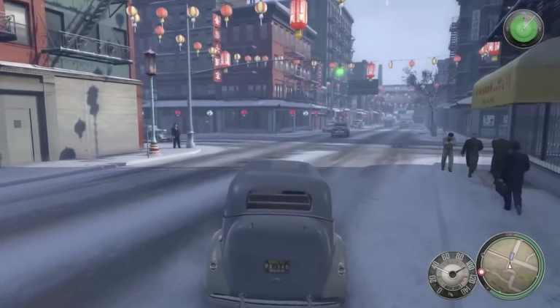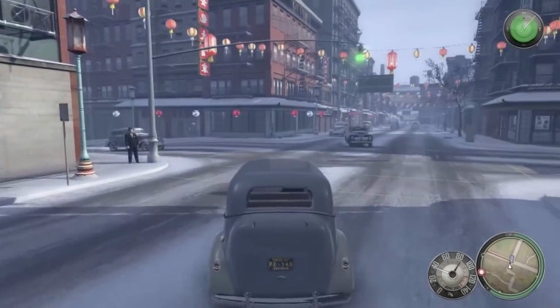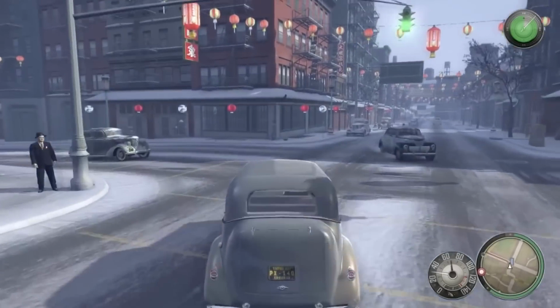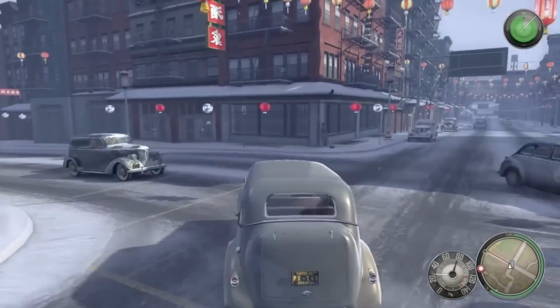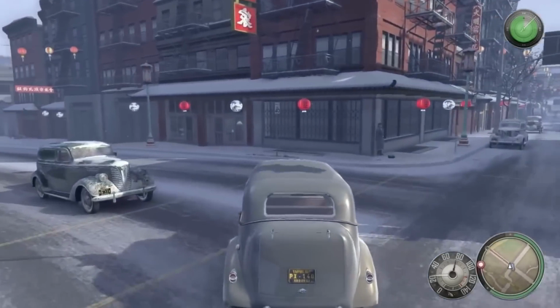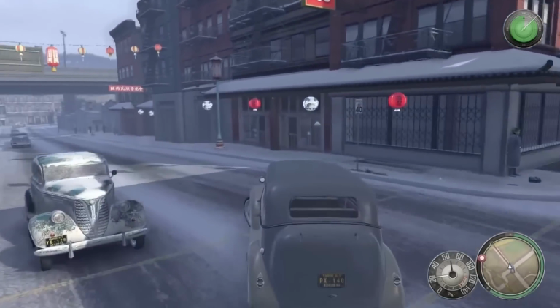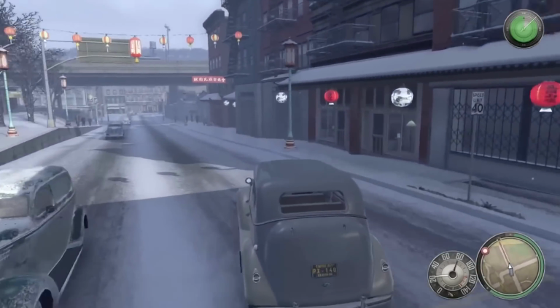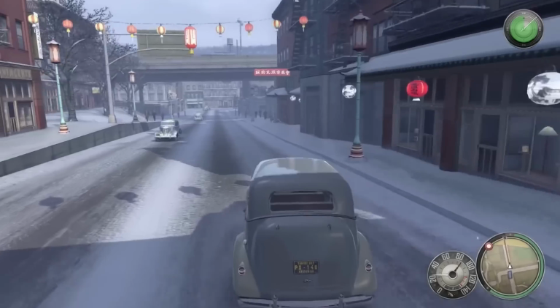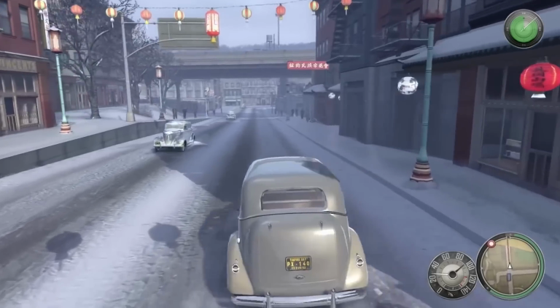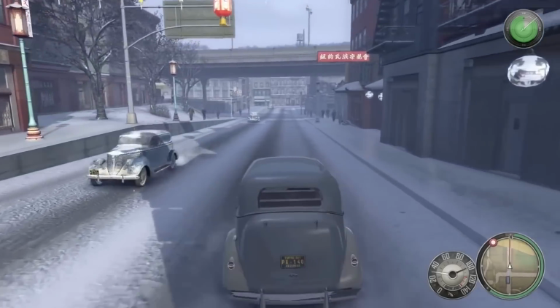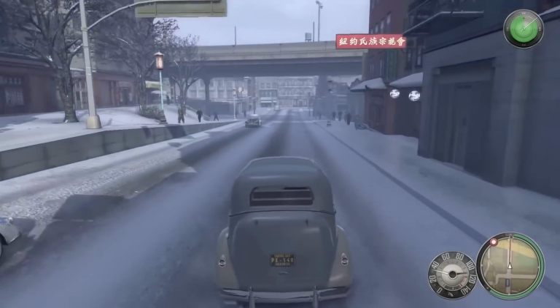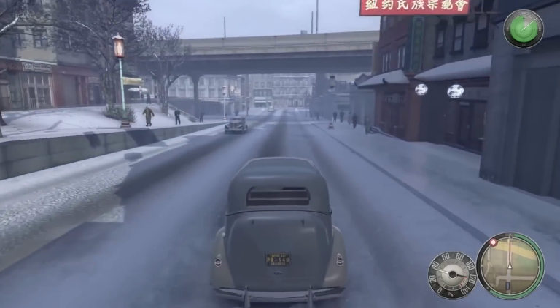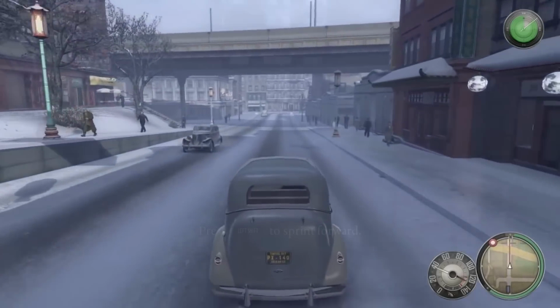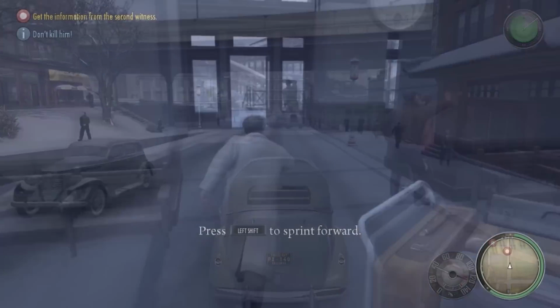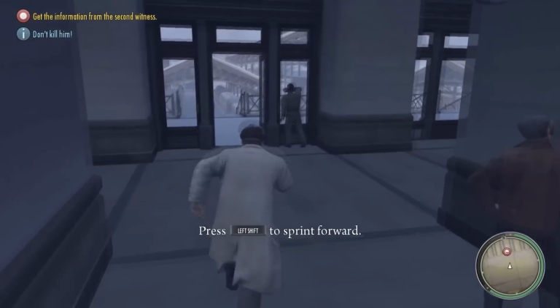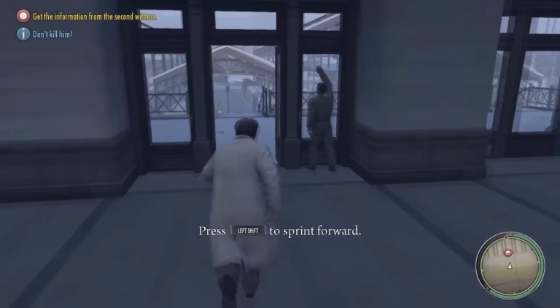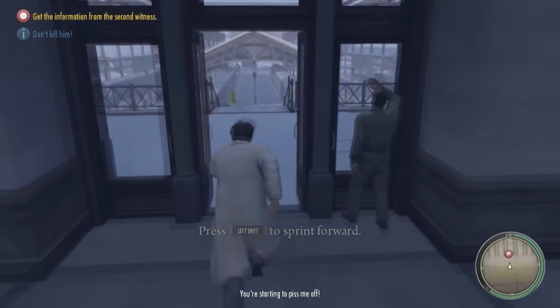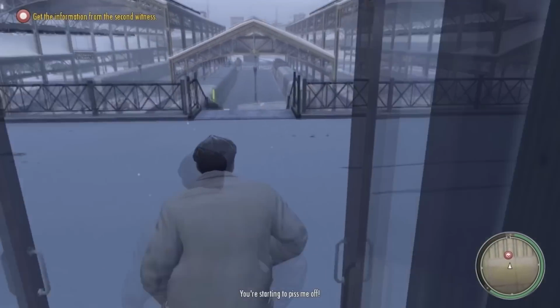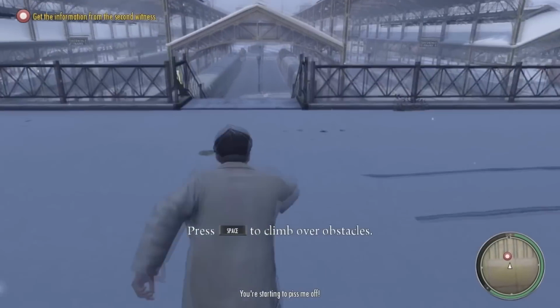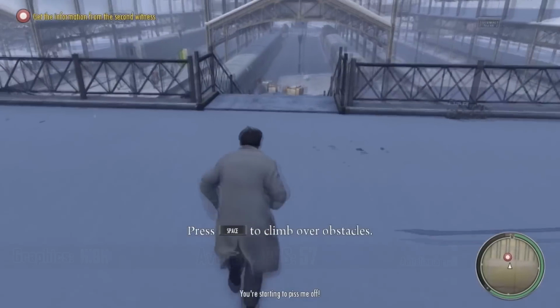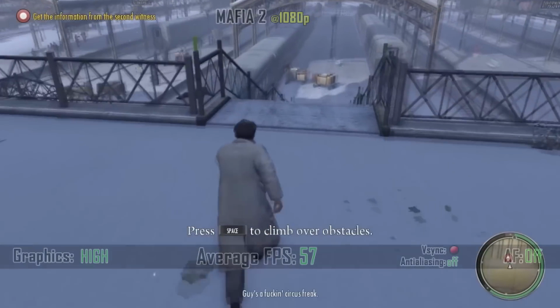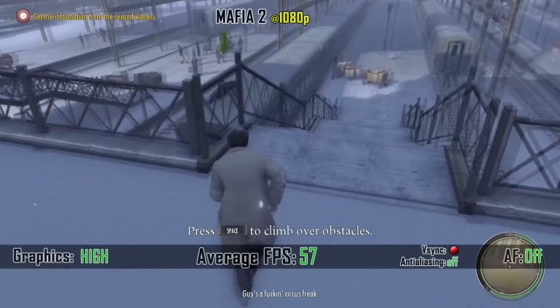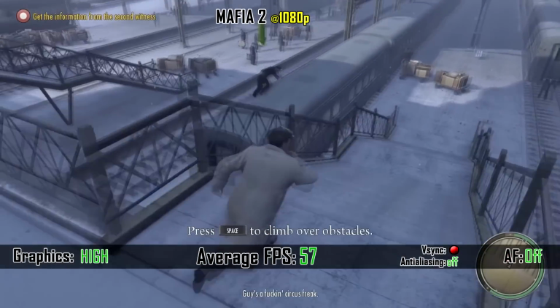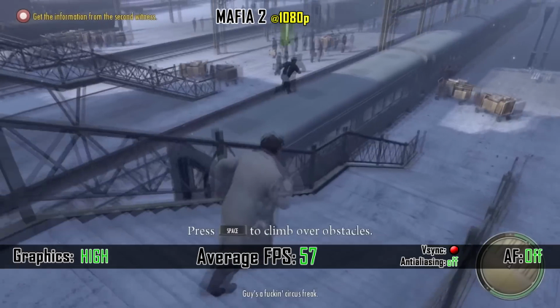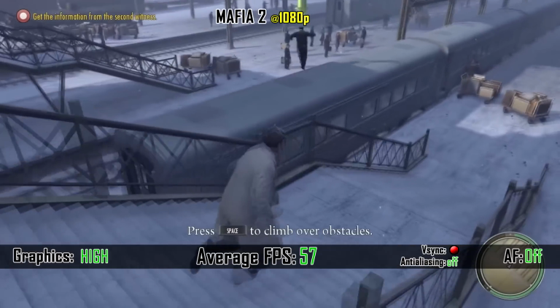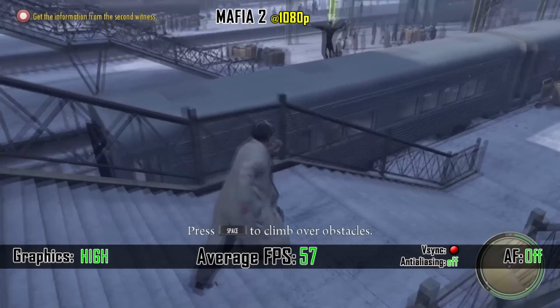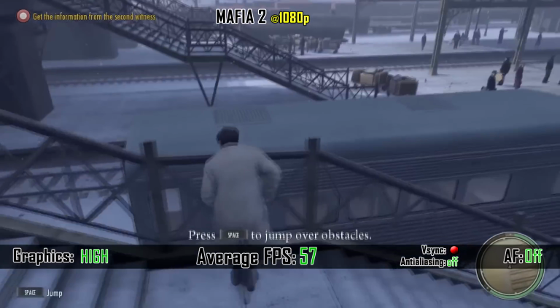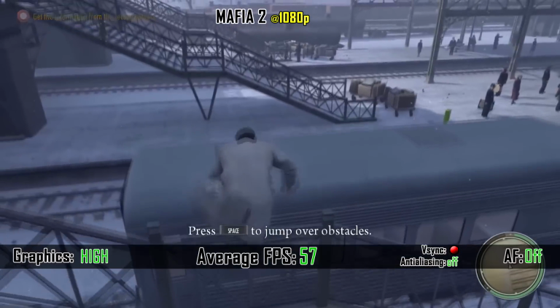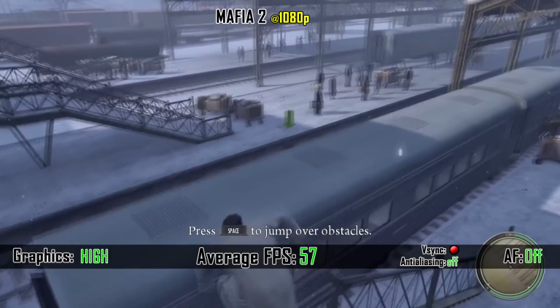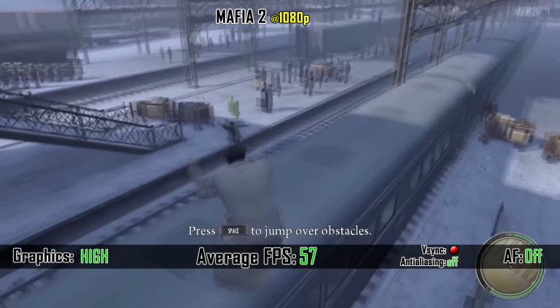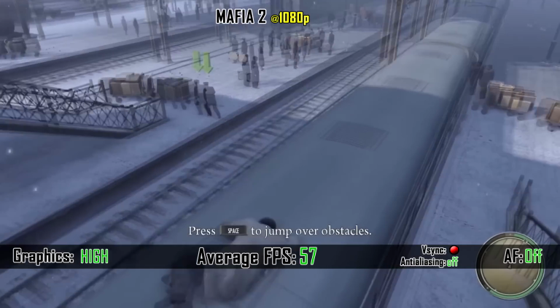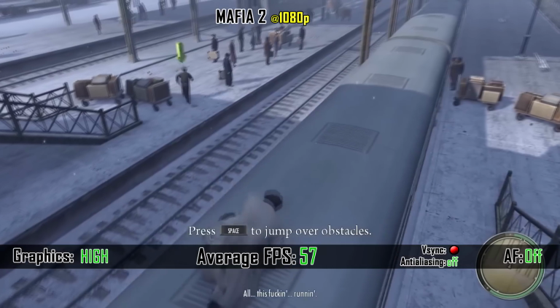Just out of pure curiosity, we ran an old favorite title from the time this graphics card was built — and that's Mafia 2 of course. It runs really smoothly, as expected, at 57 frames per second on high settings.